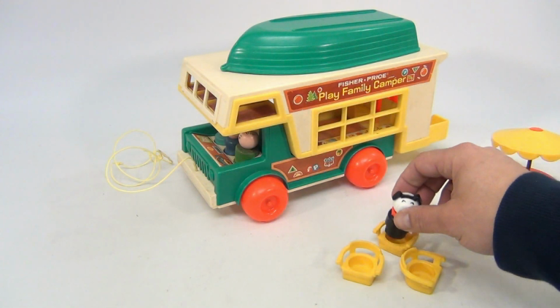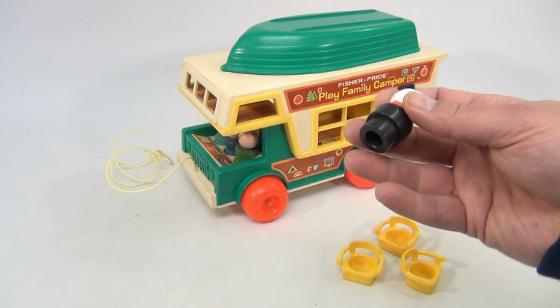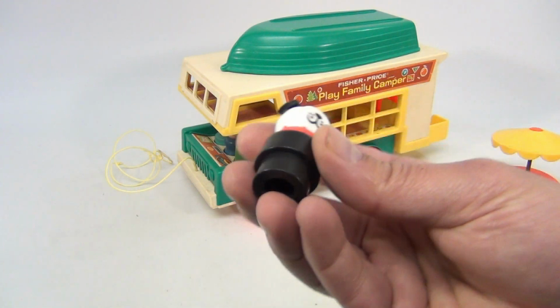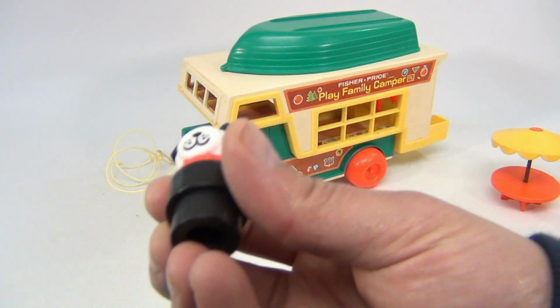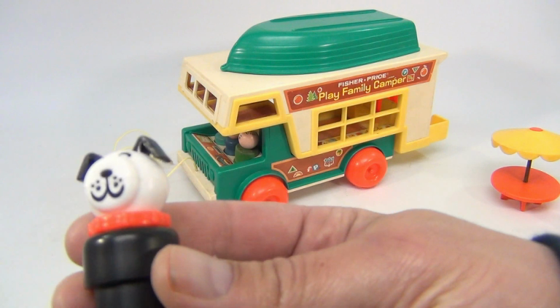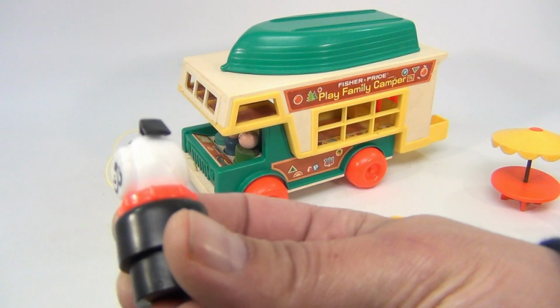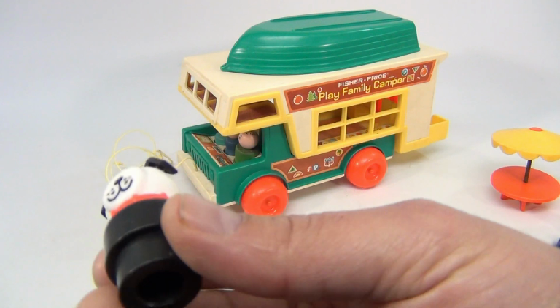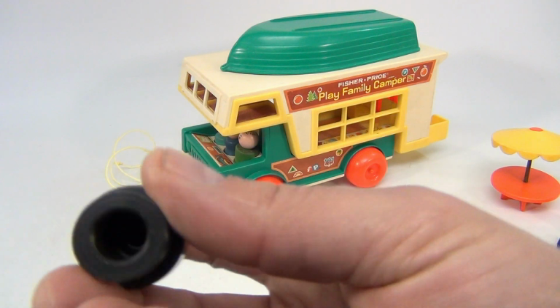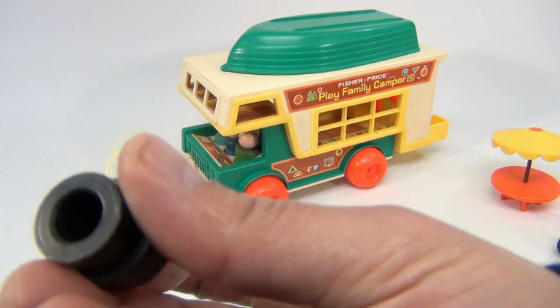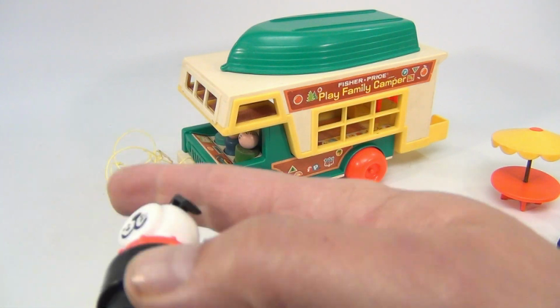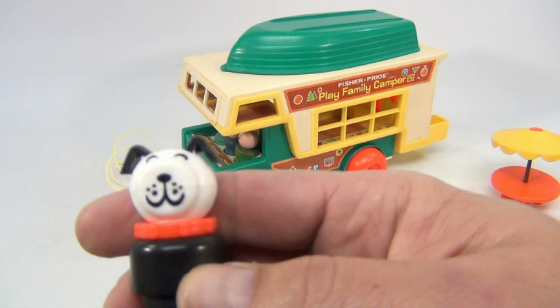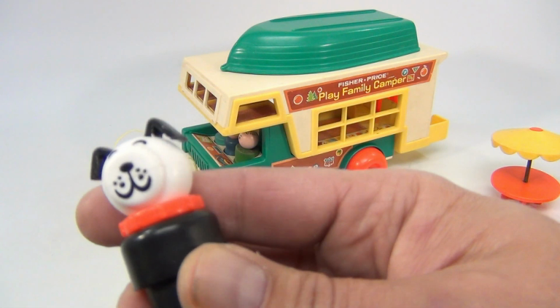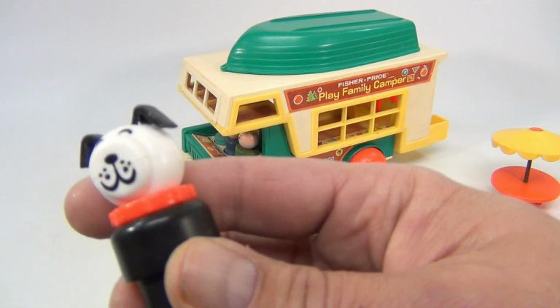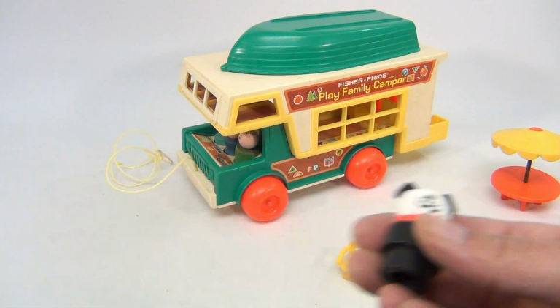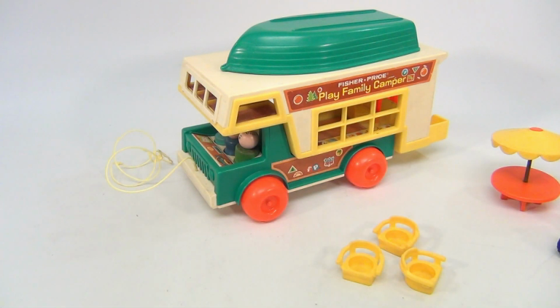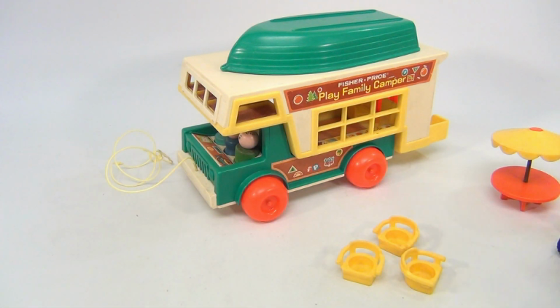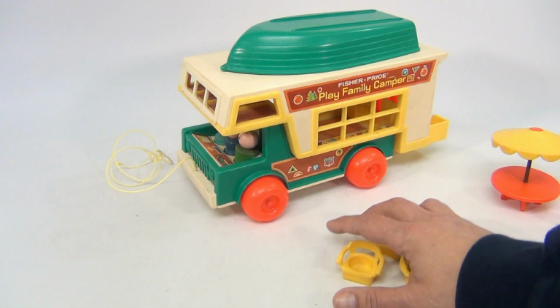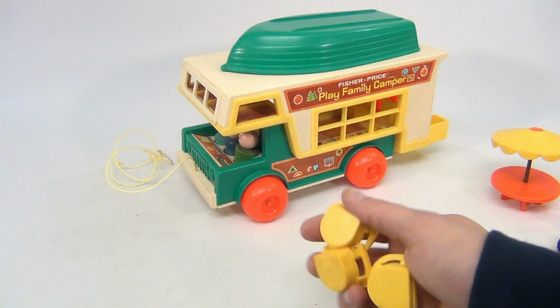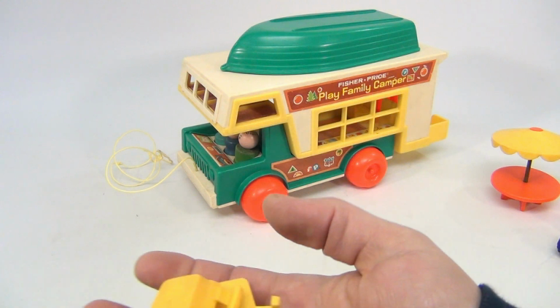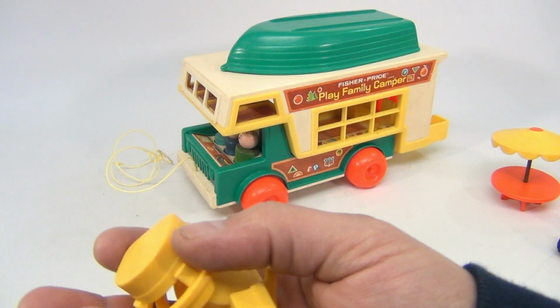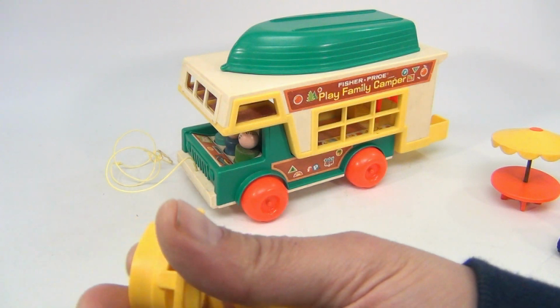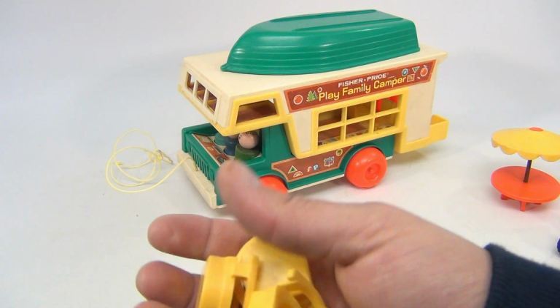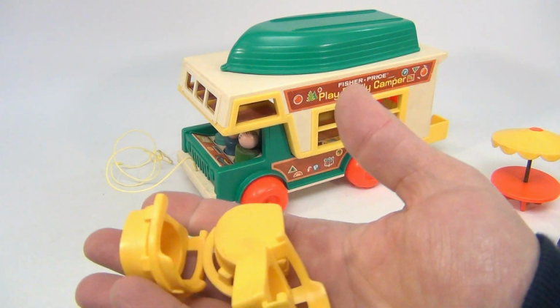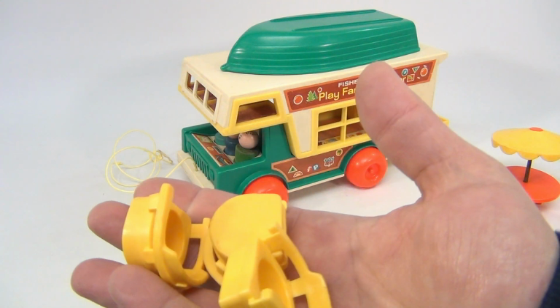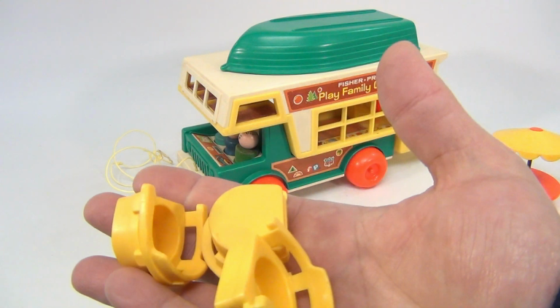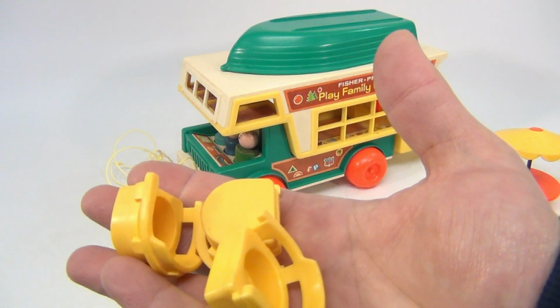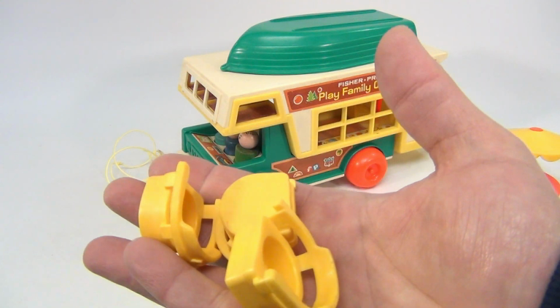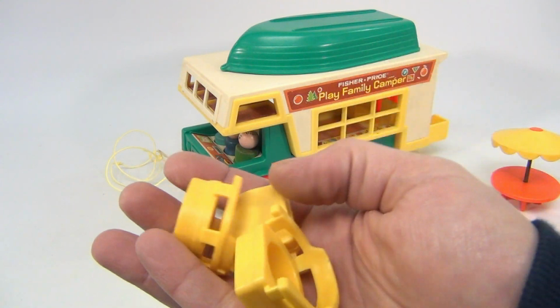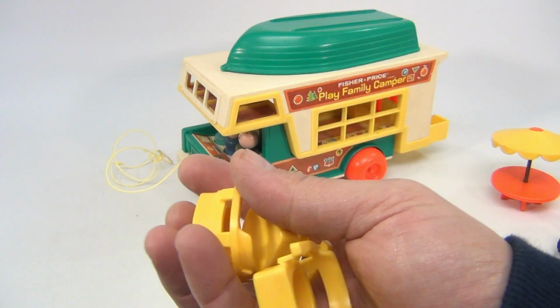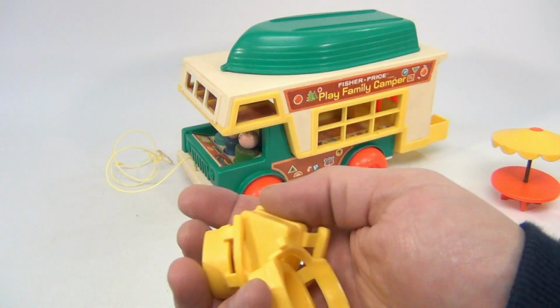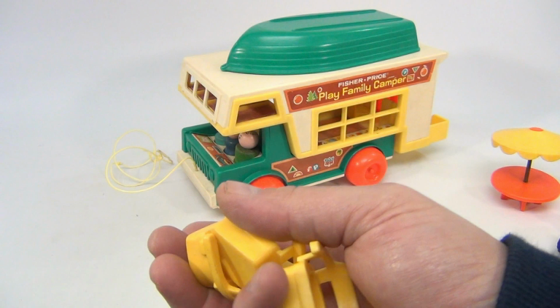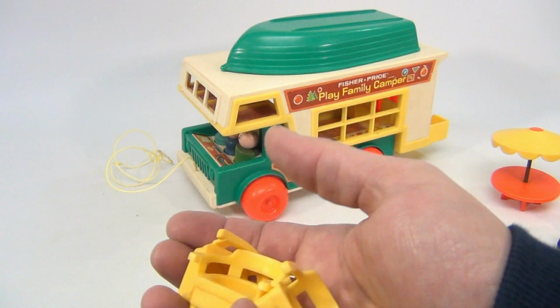And then the dog — it looks plastic. Three of the chairs are all kind of aged the same, so that's one indication there.